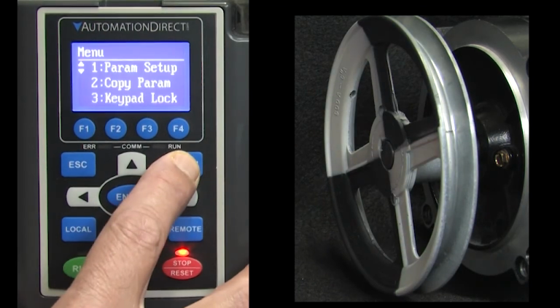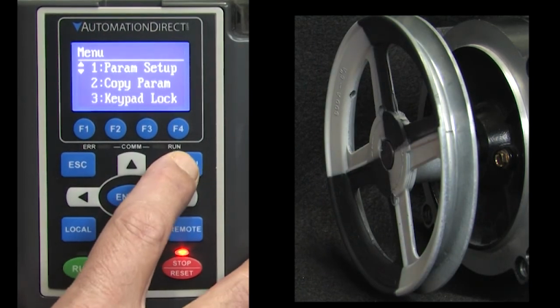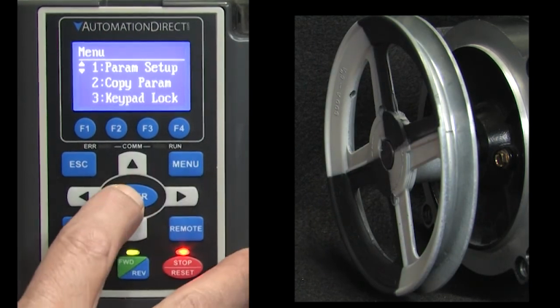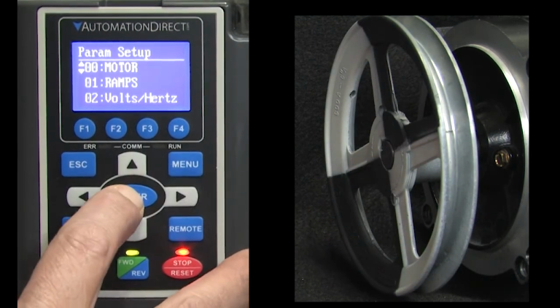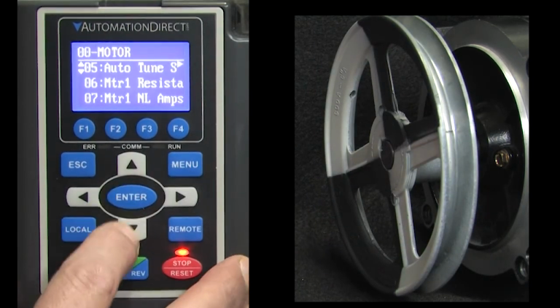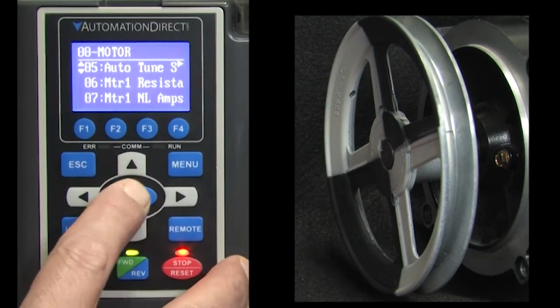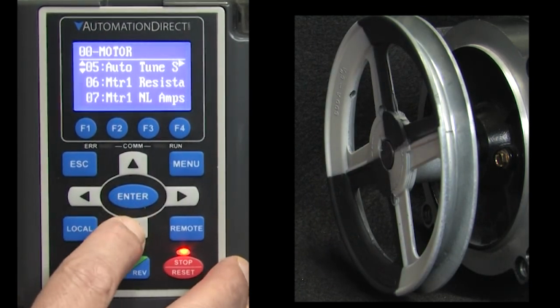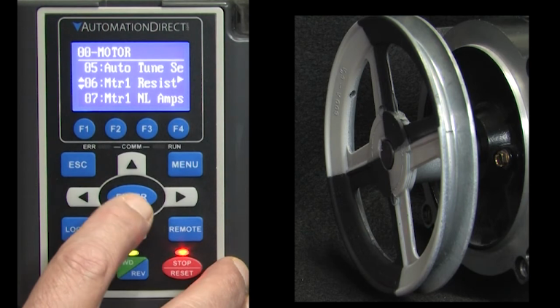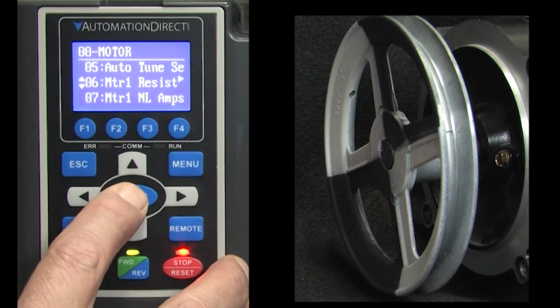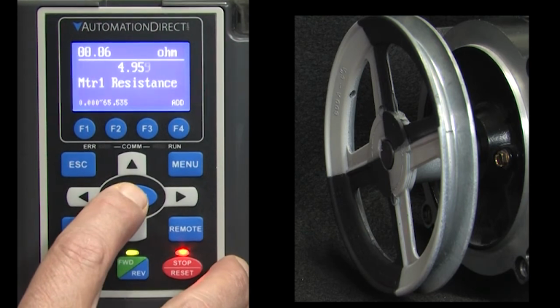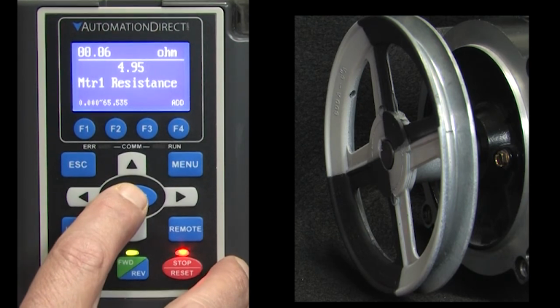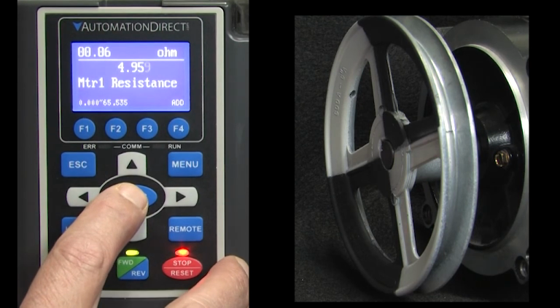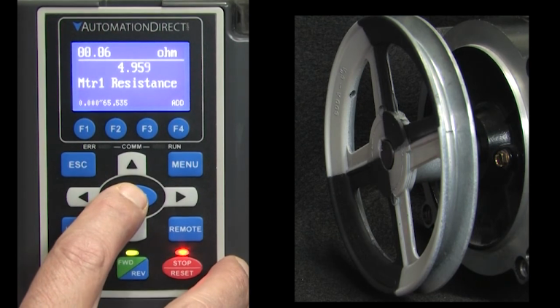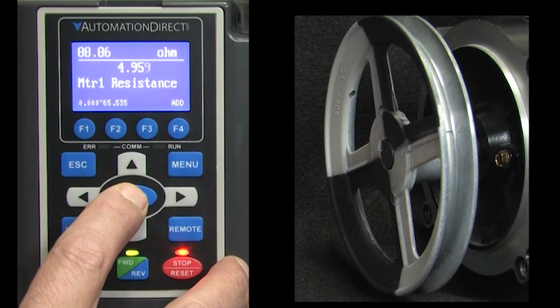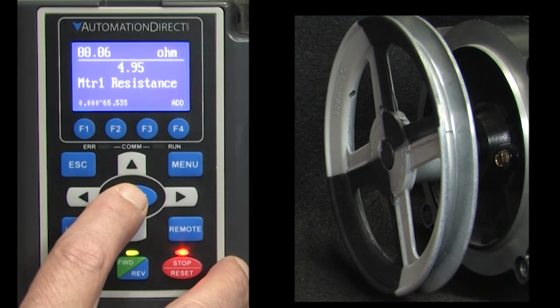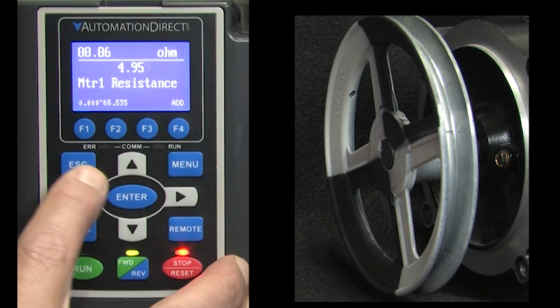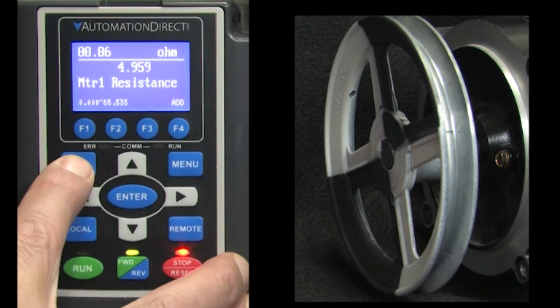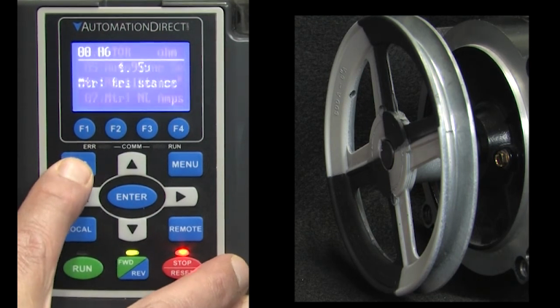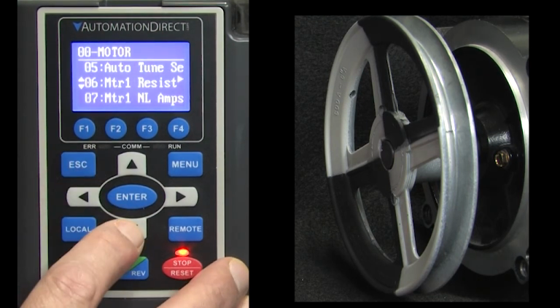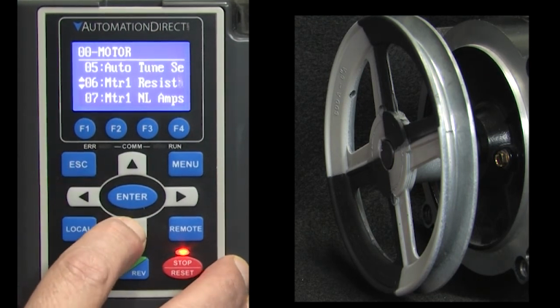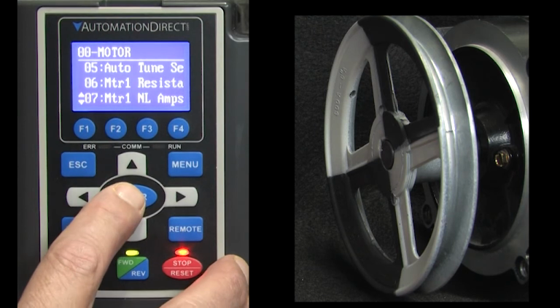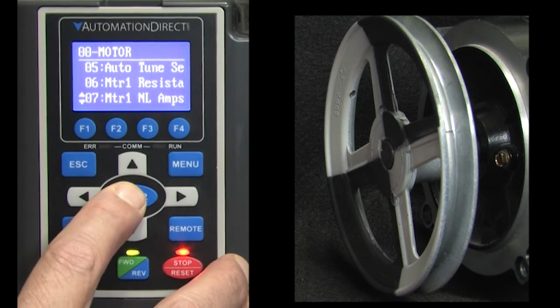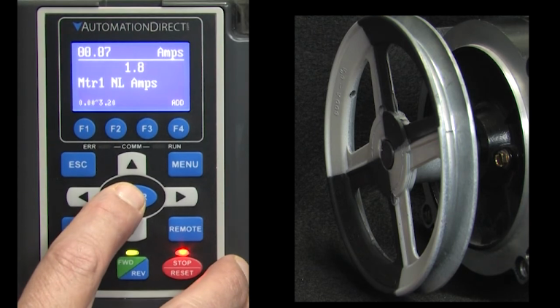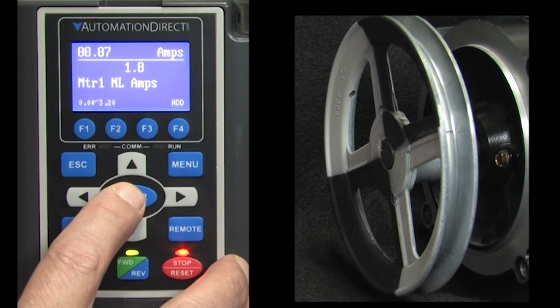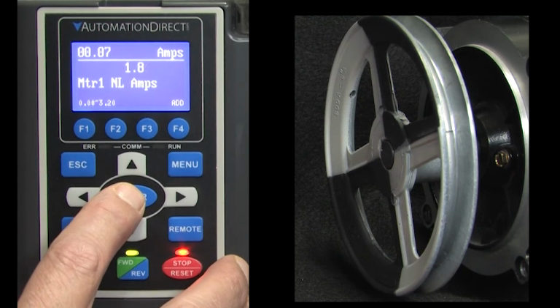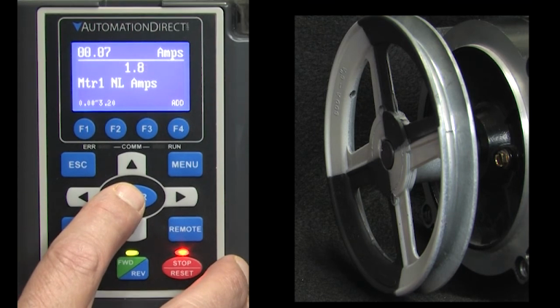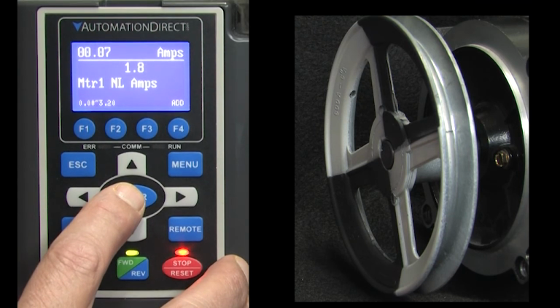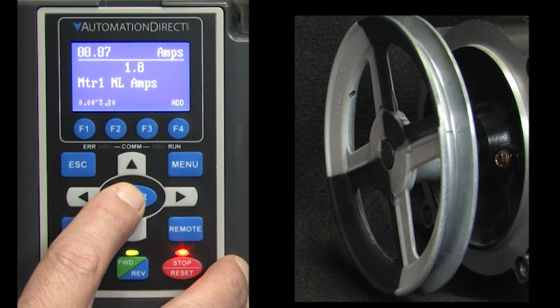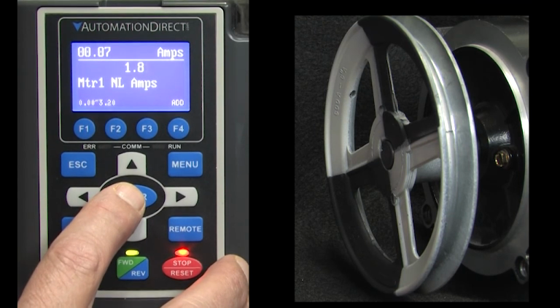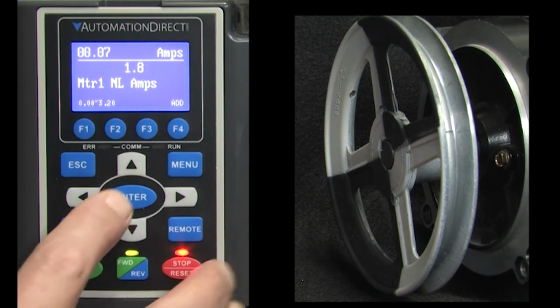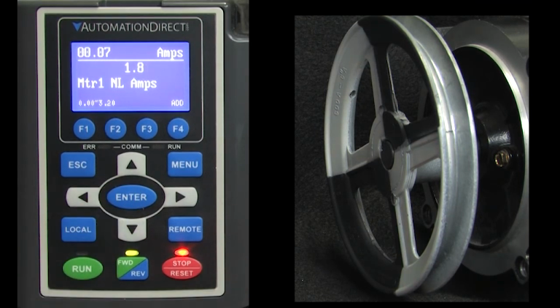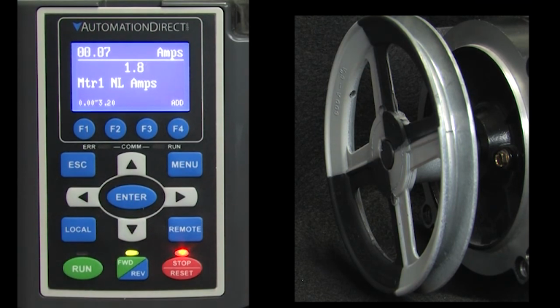Looks like Auto-Tune is finished. Let's go see what it measured. Parameter 0.06 is the stator resistance – looks reasonable. And parameter 7 is the no-load current, which is what the nameplate says it should be. Perfect.